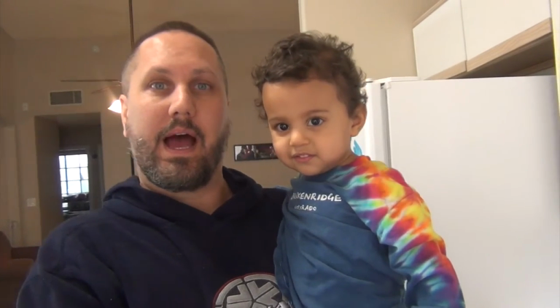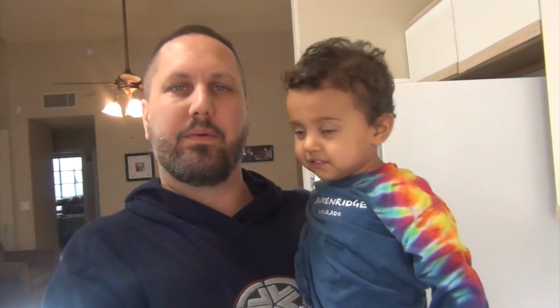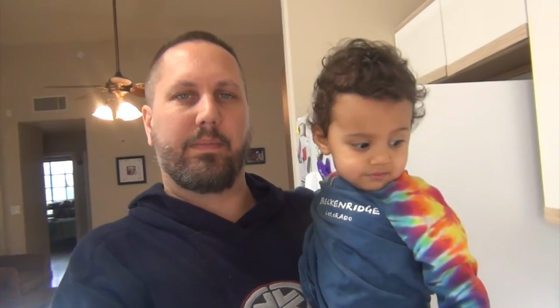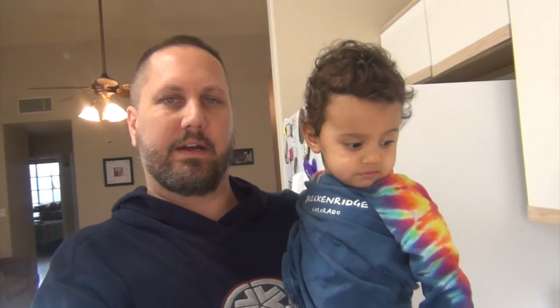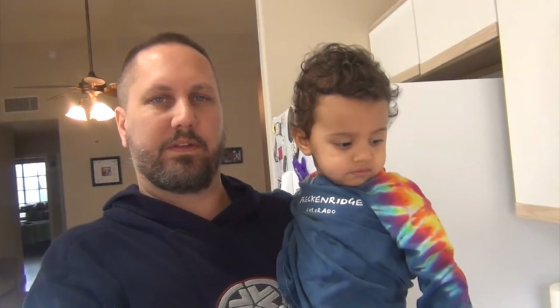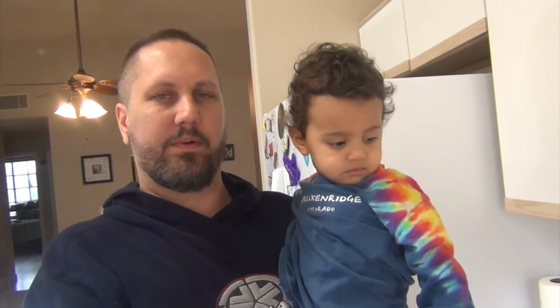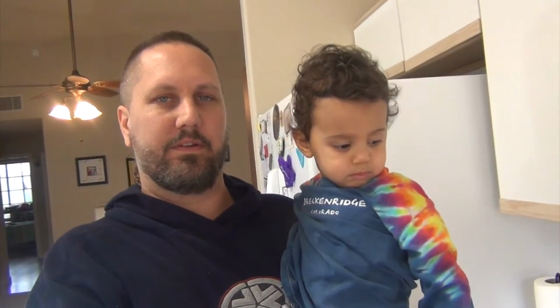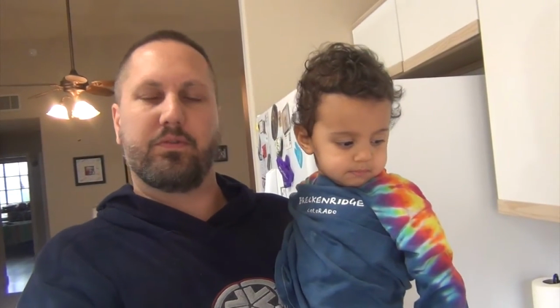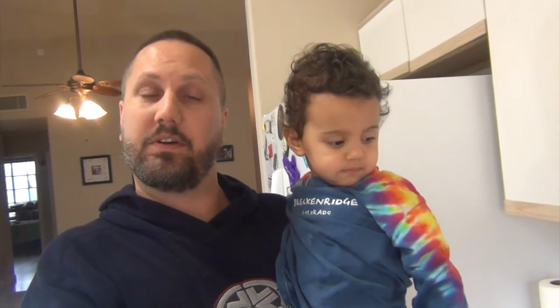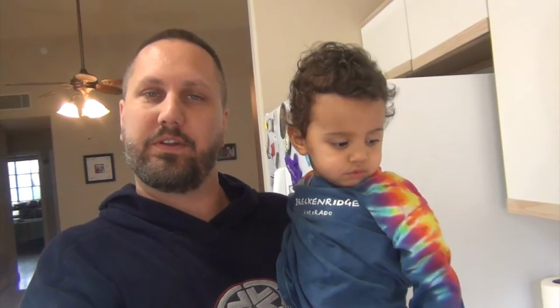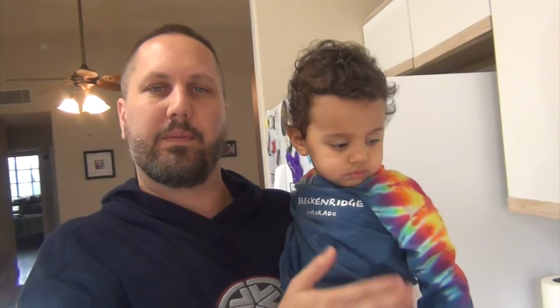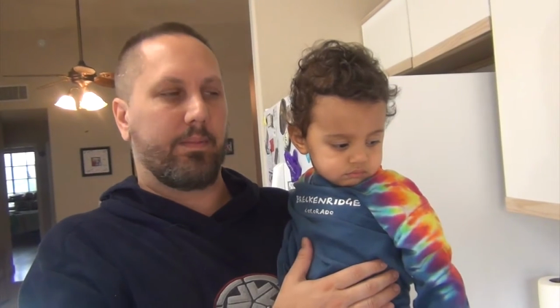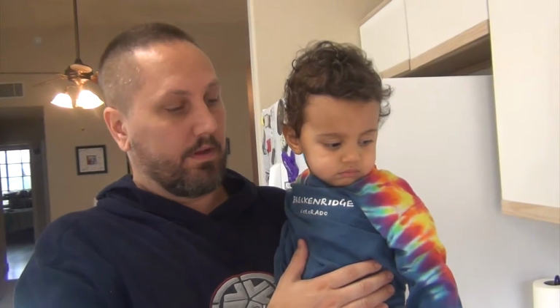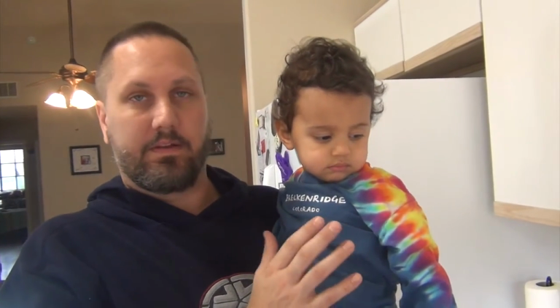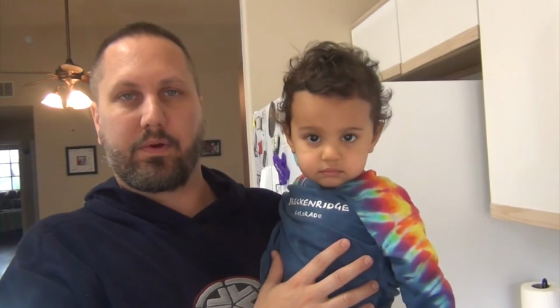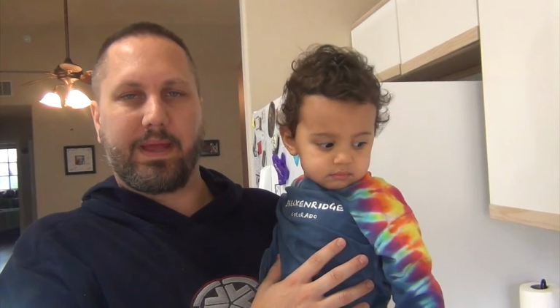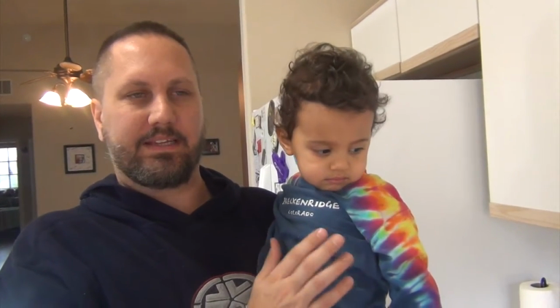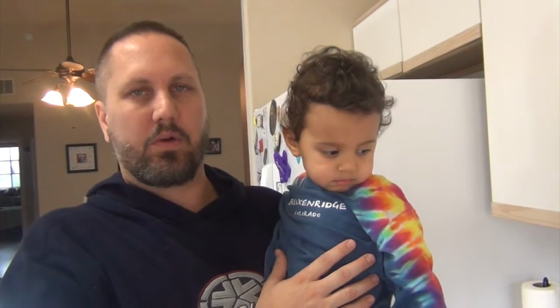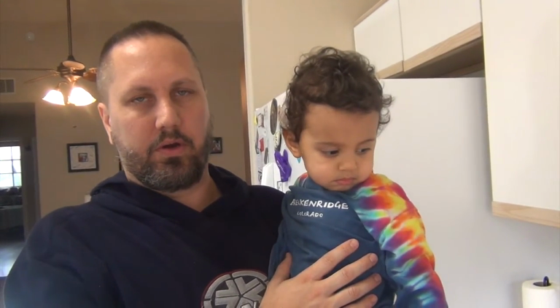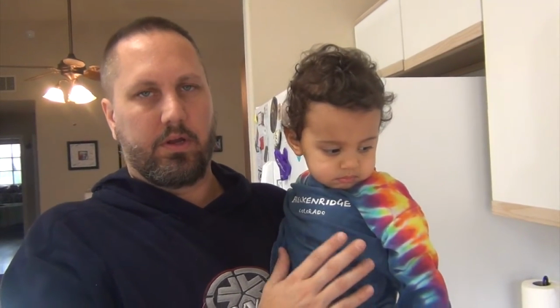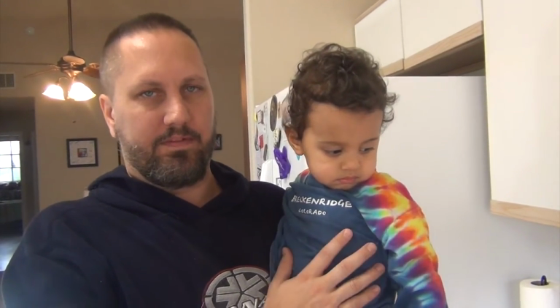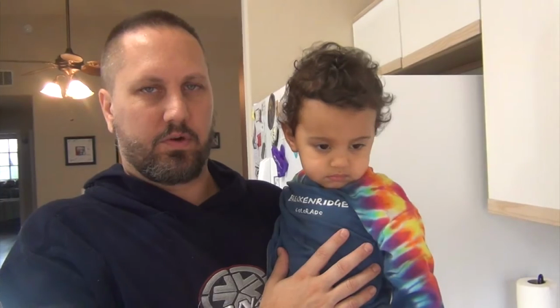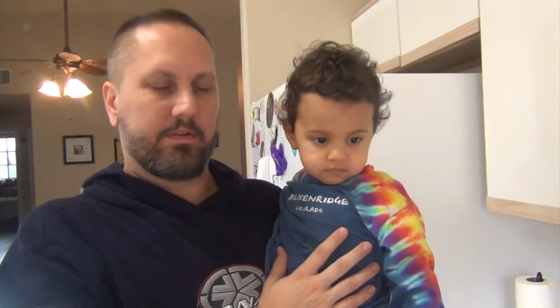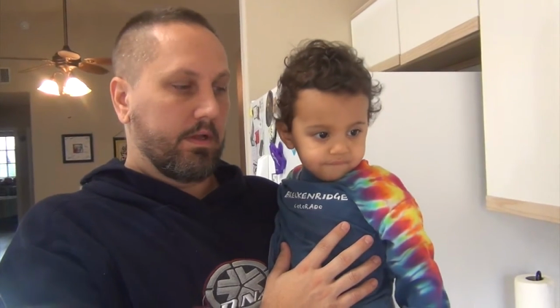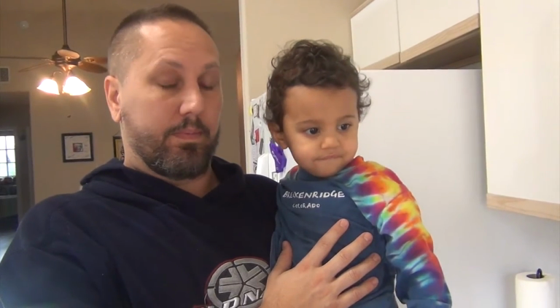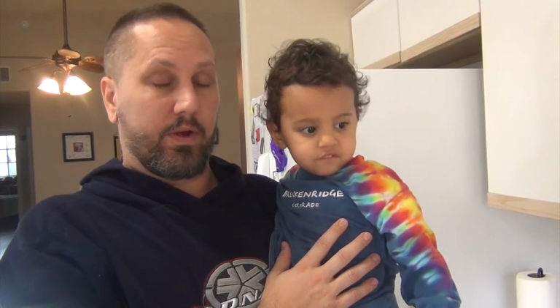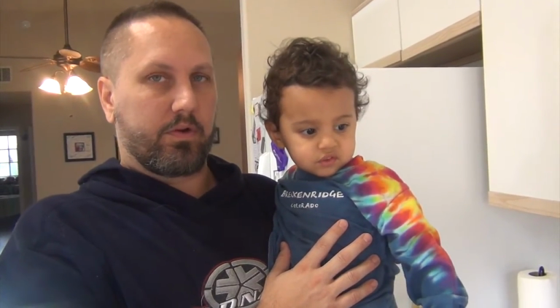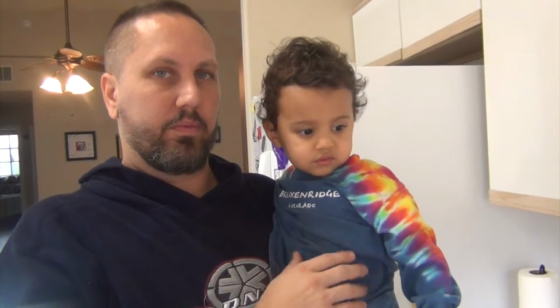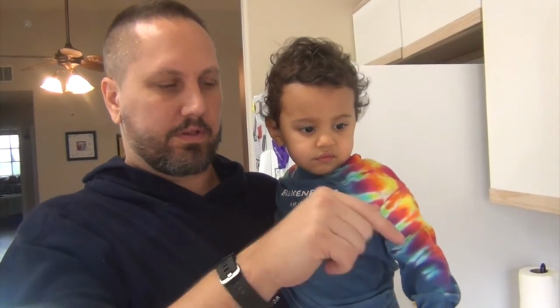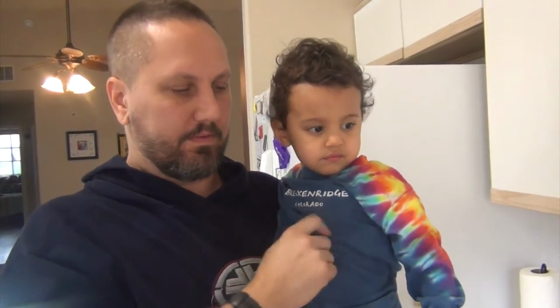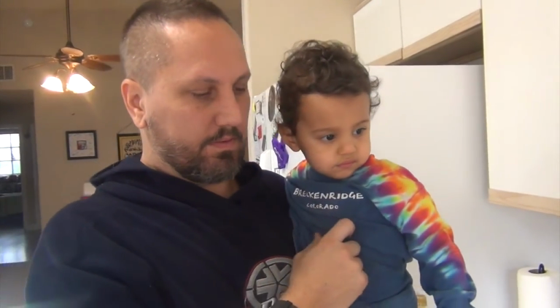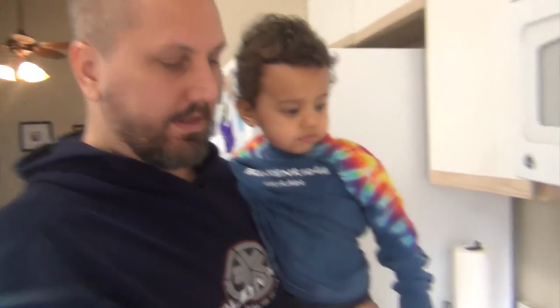Hi everyone, welcome back to my subscribers and to you new viewers. Hopefully you'll become subscribers. Today we're going to be making a slow cooker beef stroganoff. Before we go to the slow cooker, we have to cook the meat, so let's go to the skillet.